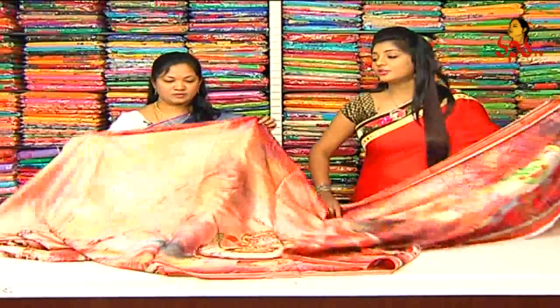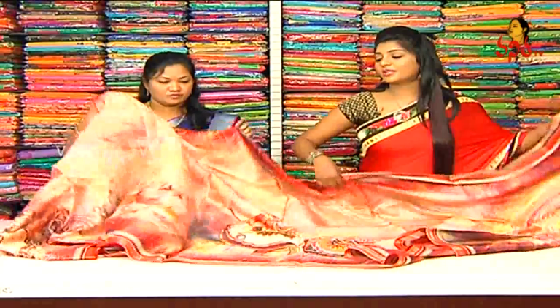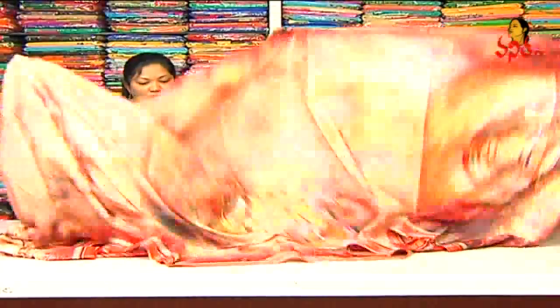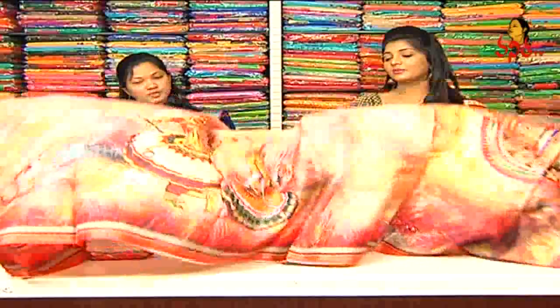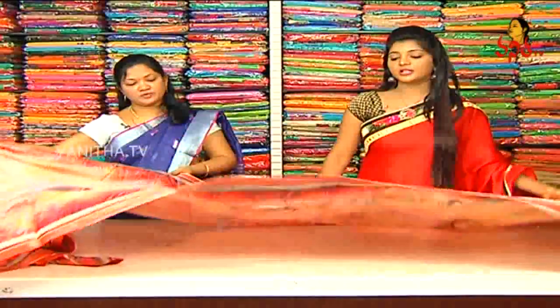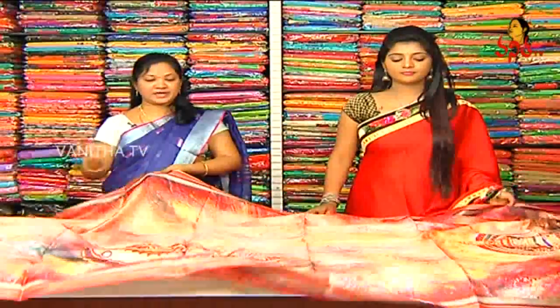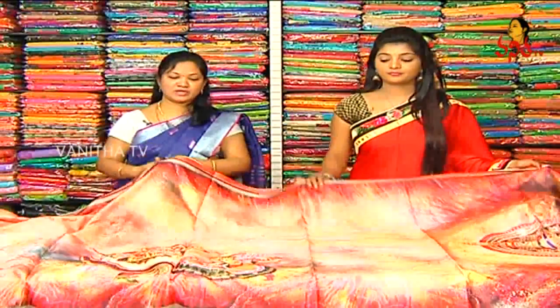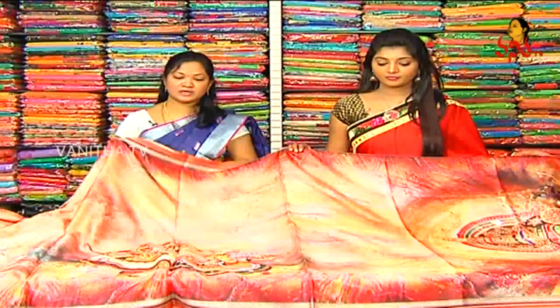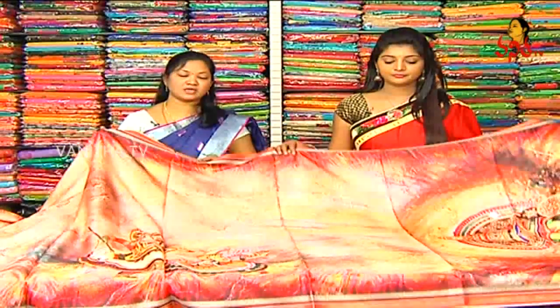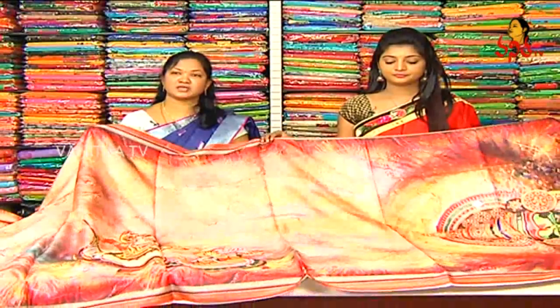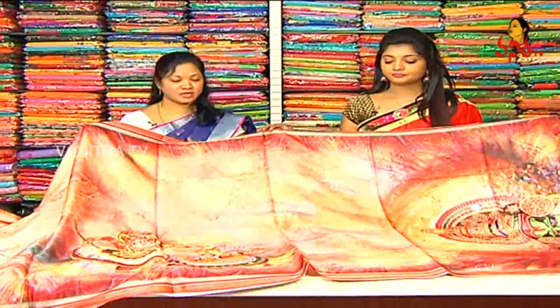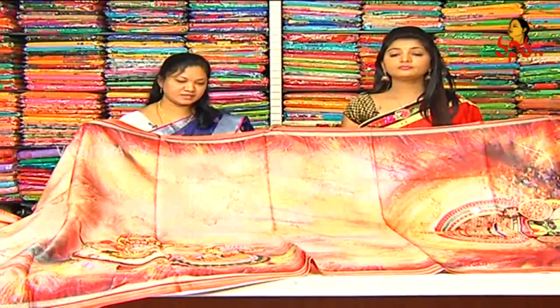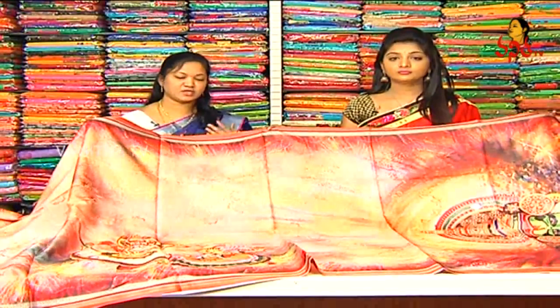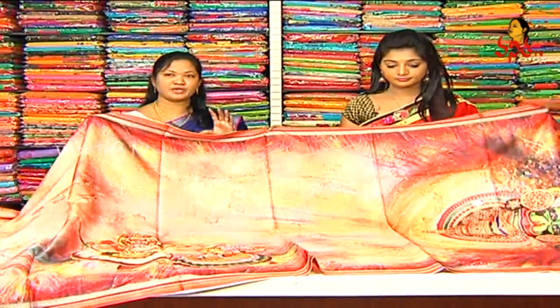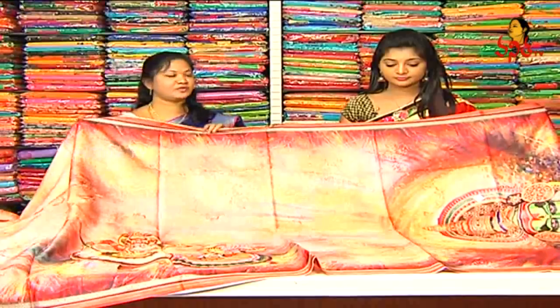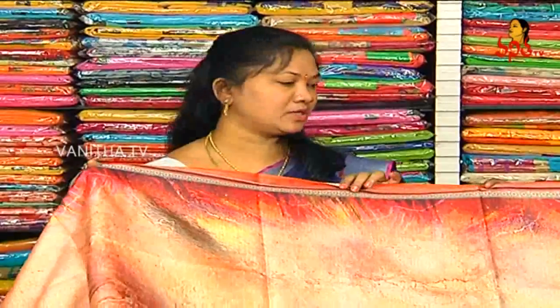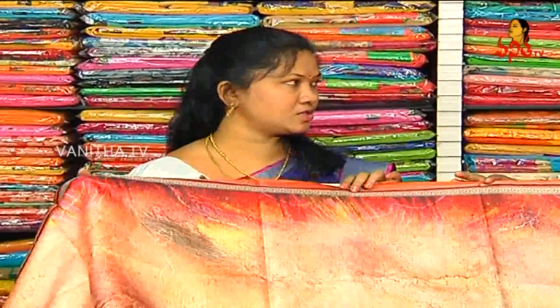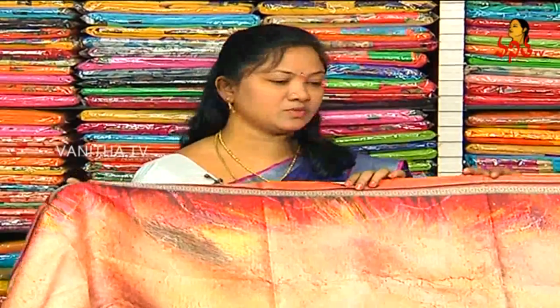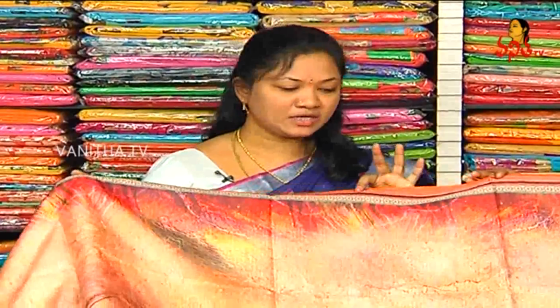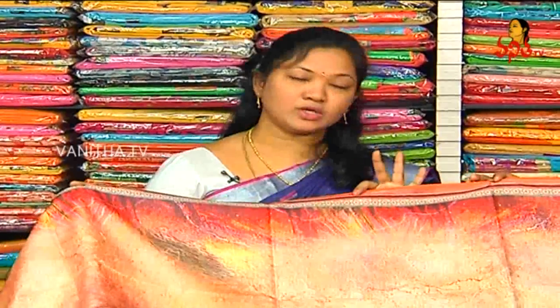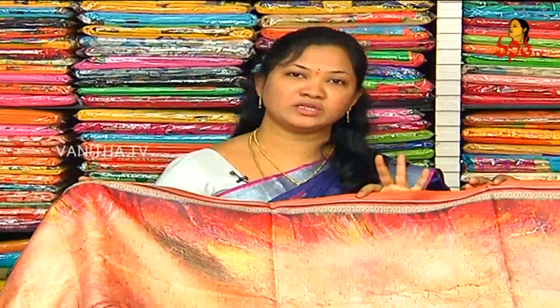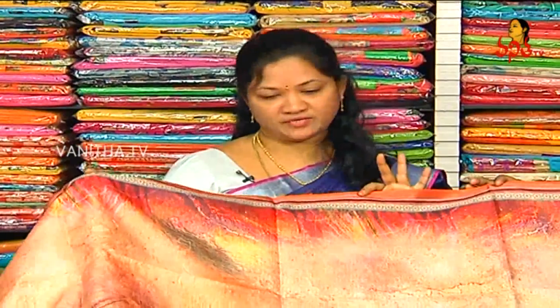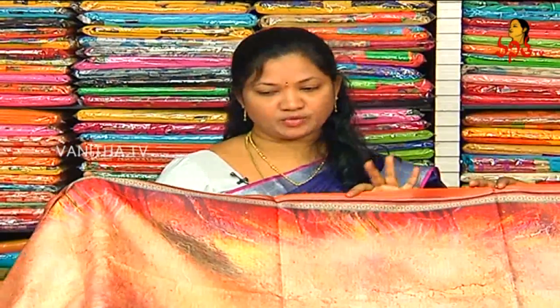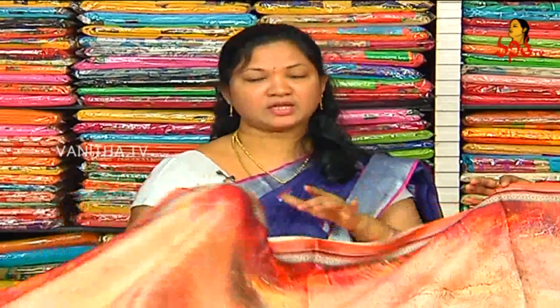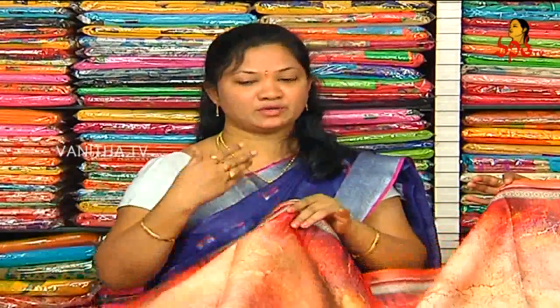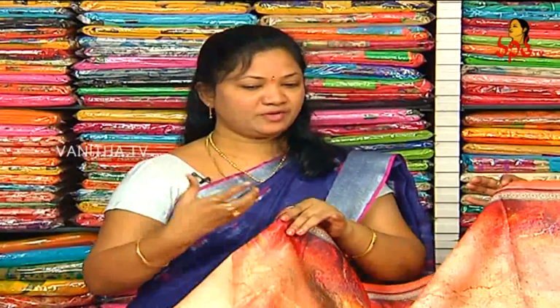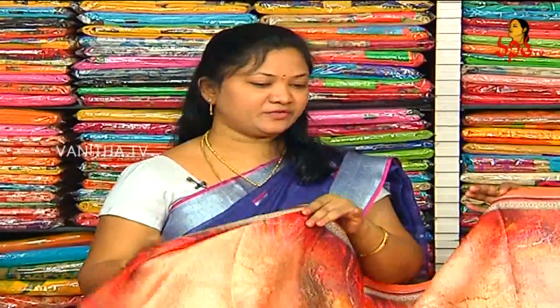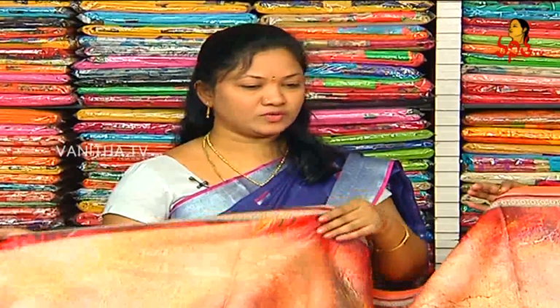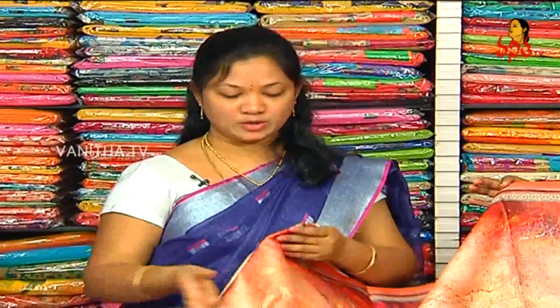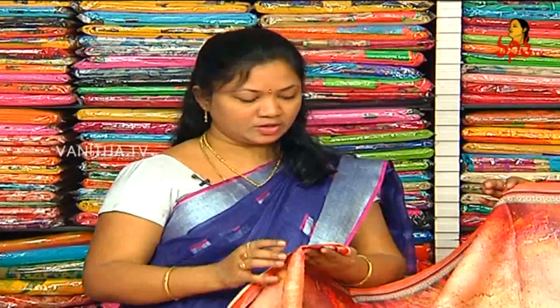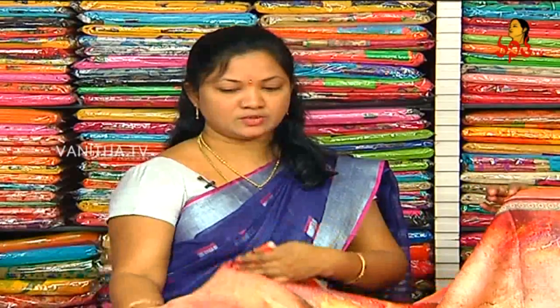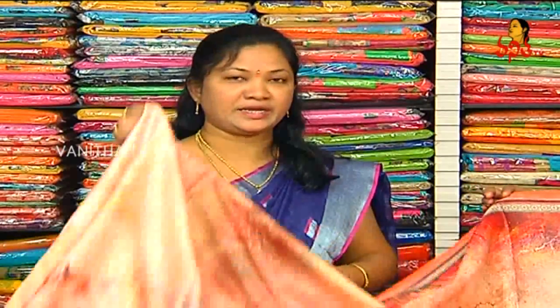Do you have different varieties? There are different varieties. We will have different print designs. There is a lot of fabric, but it is very light weight.